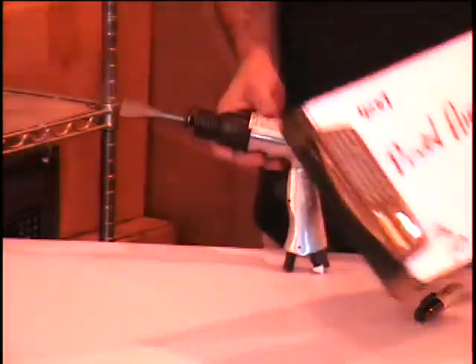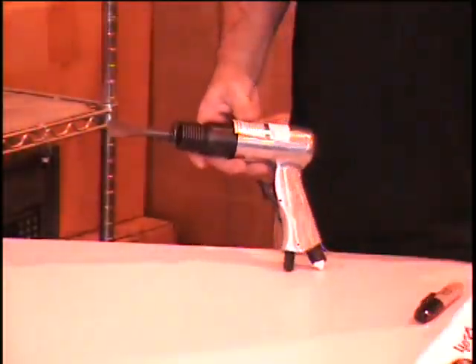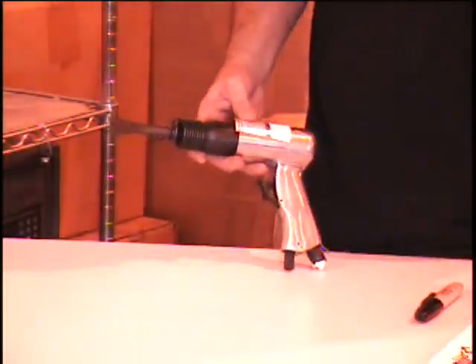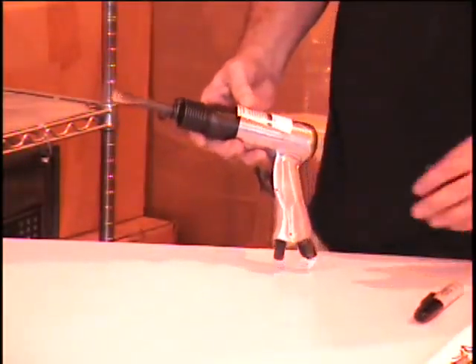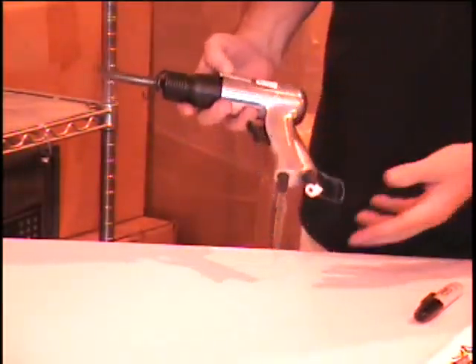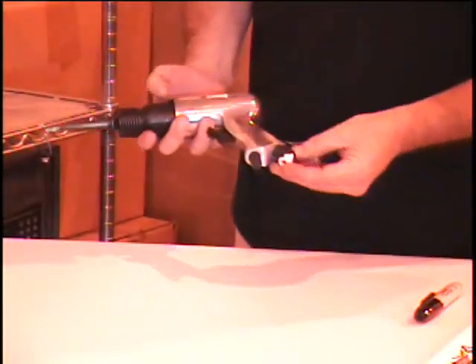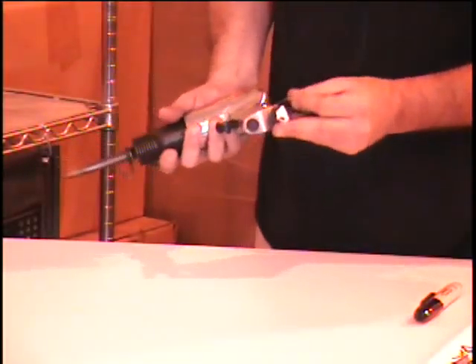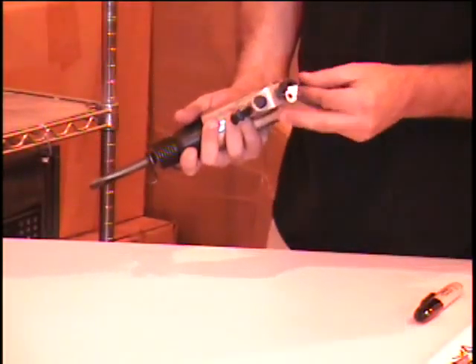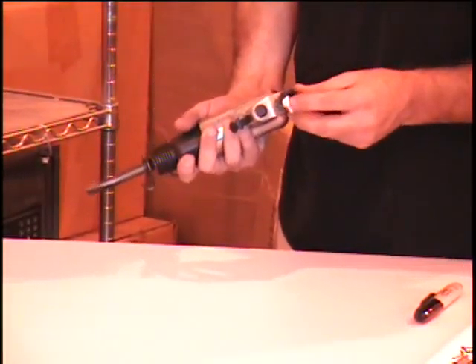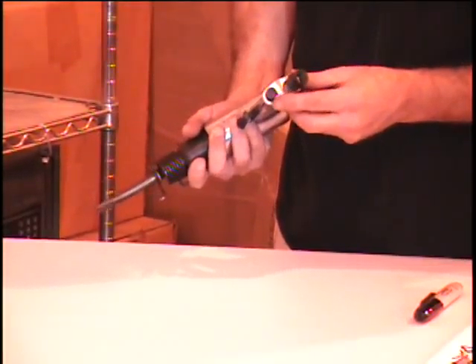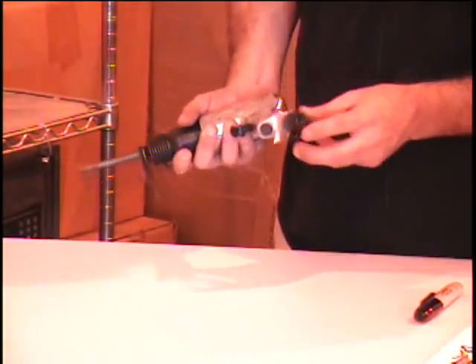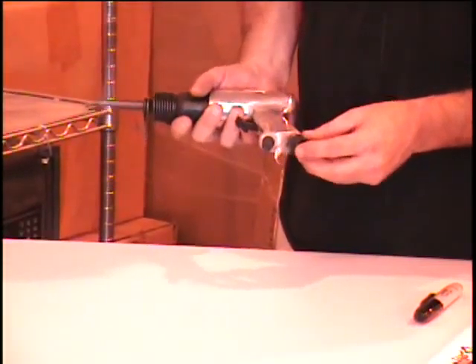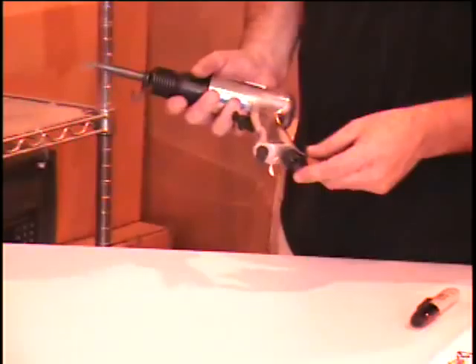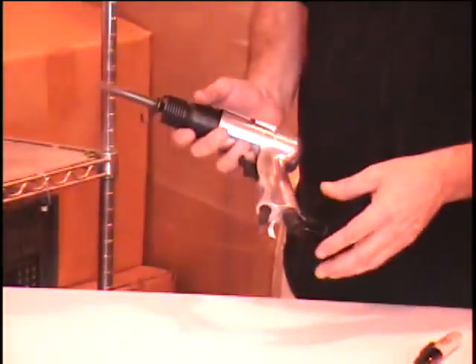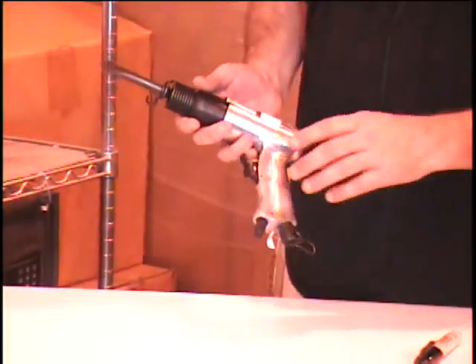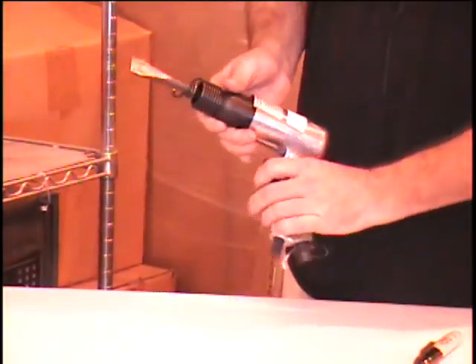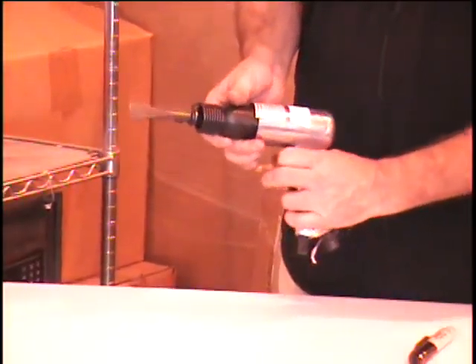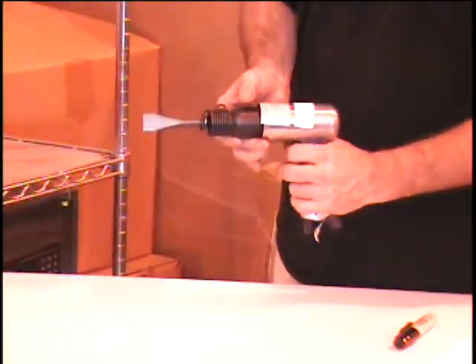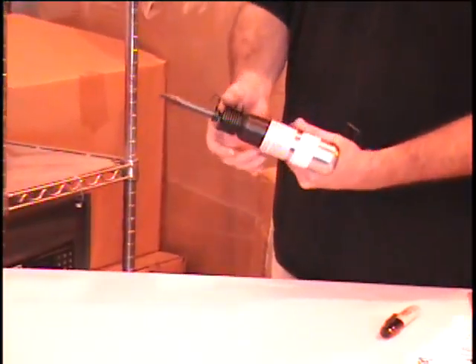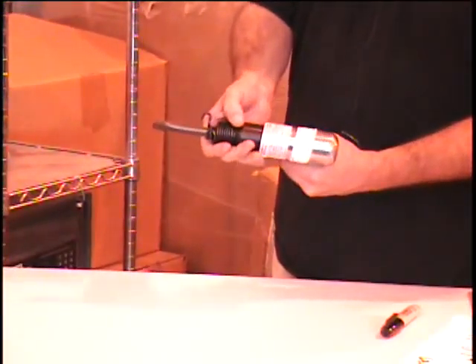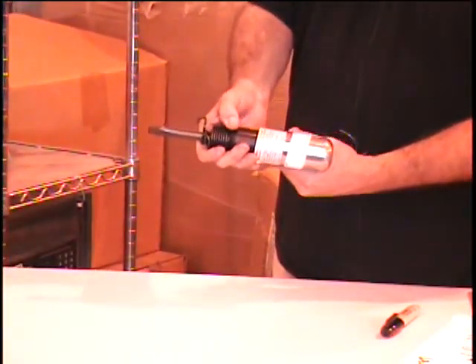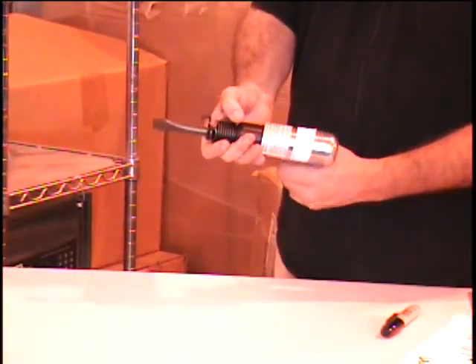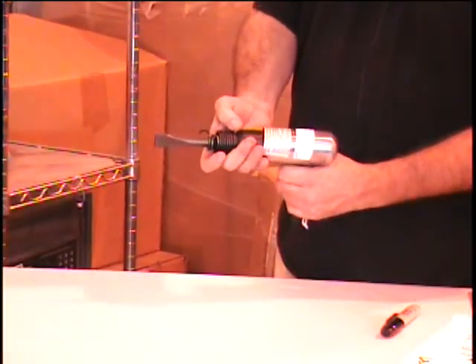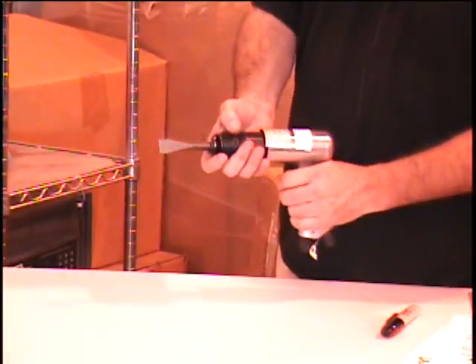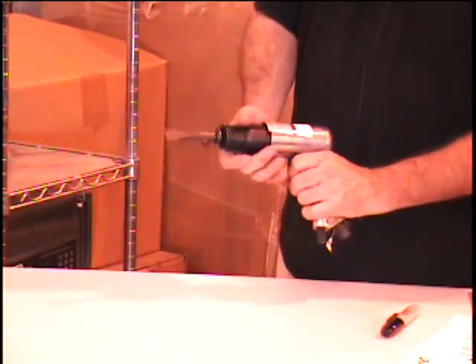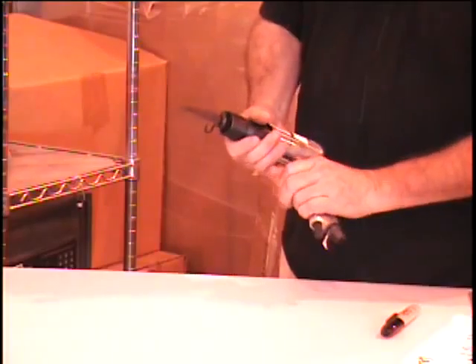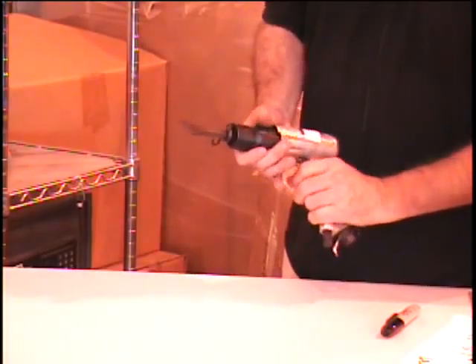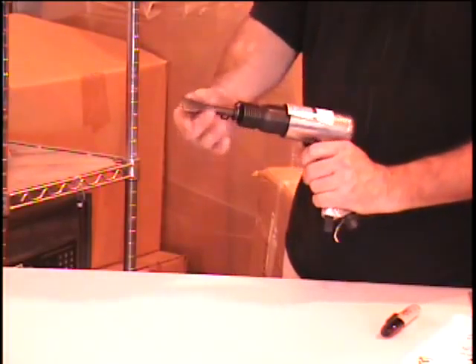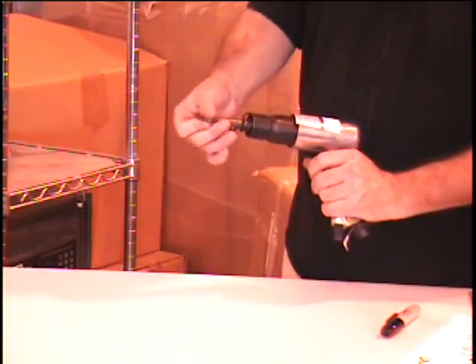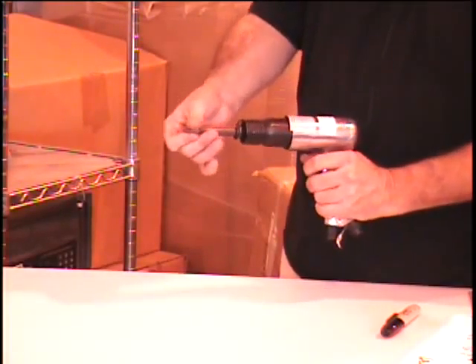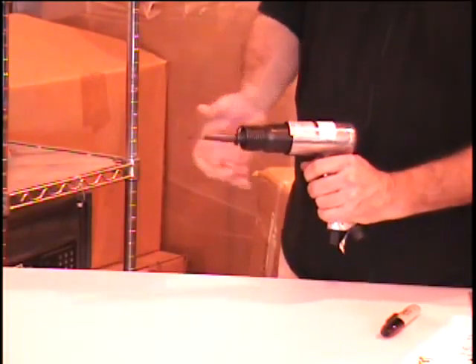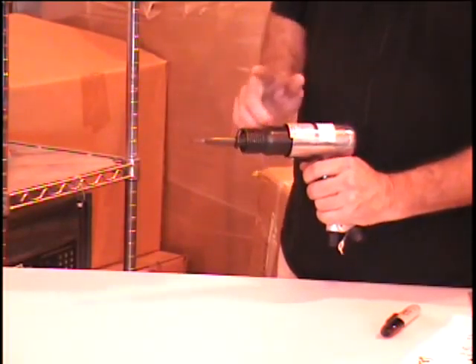Next item coming out of the box is a pneumatic tool. This hooks to your compressor — there's the fitting at the bottom. It looks like it's in great condition. This is an air hammer, a pistol grip air hammer.